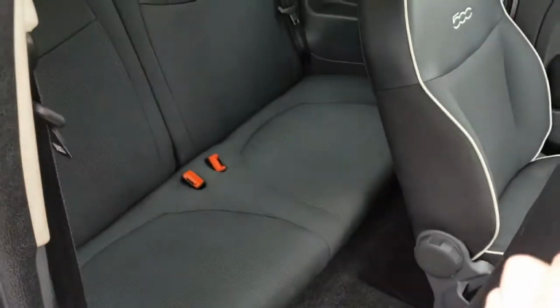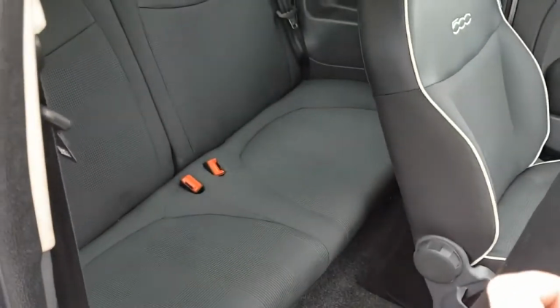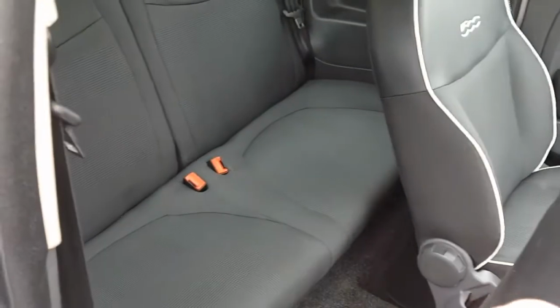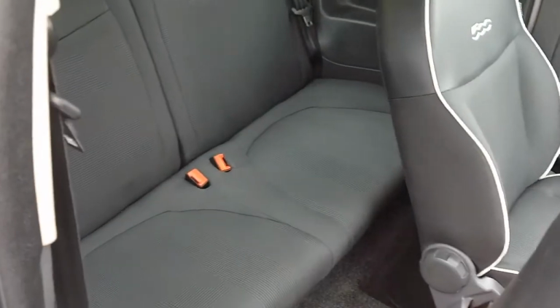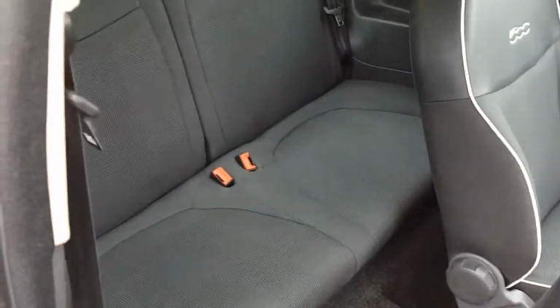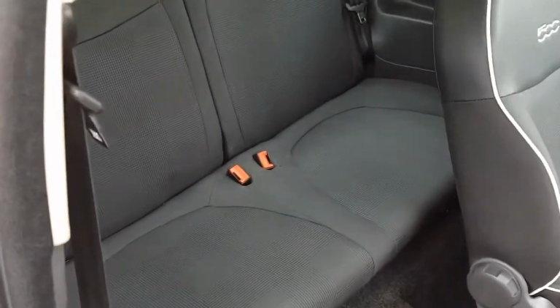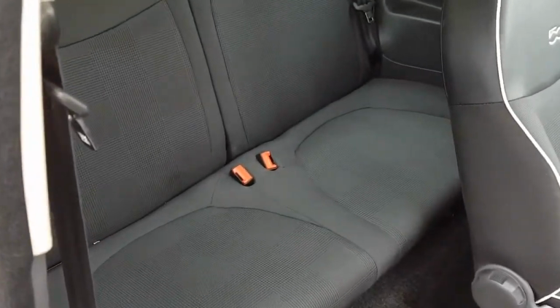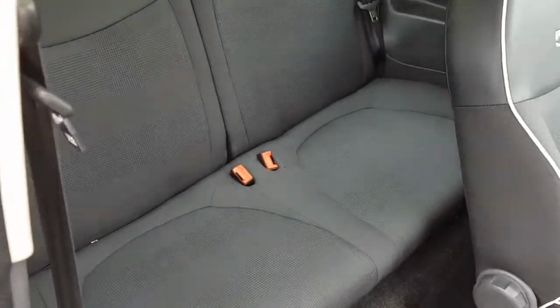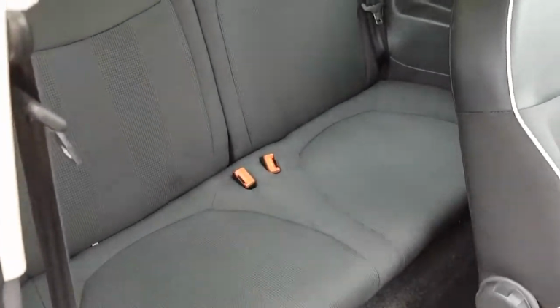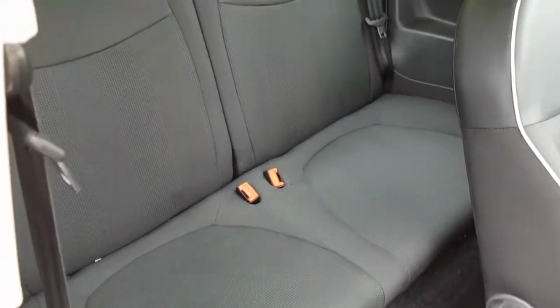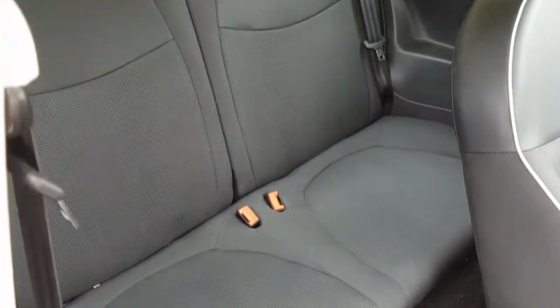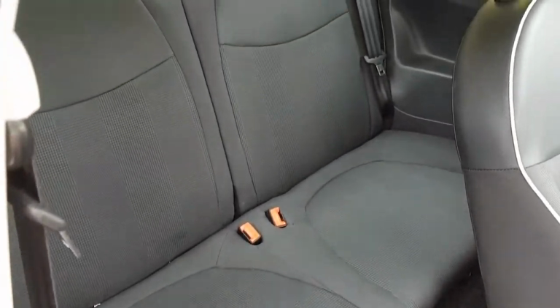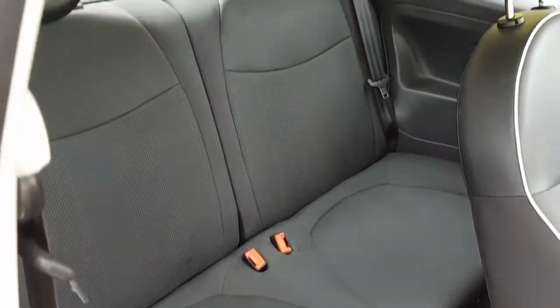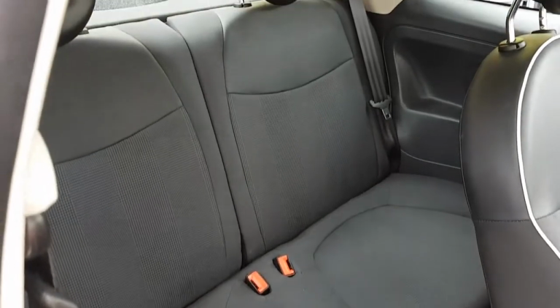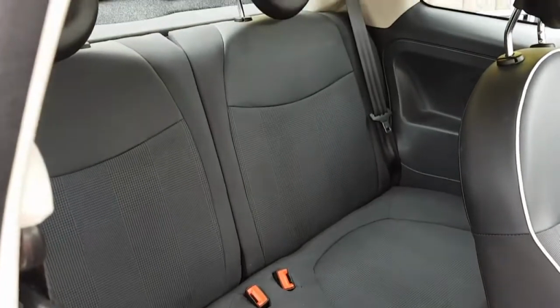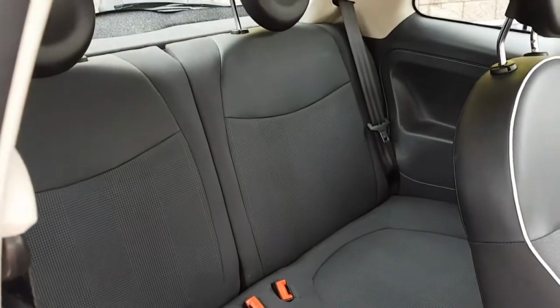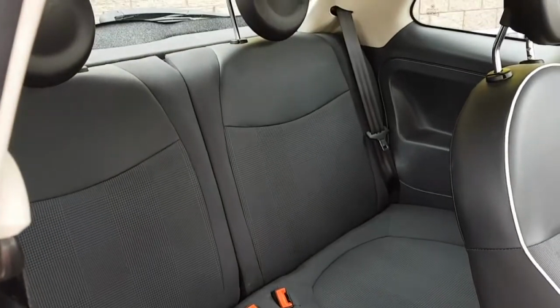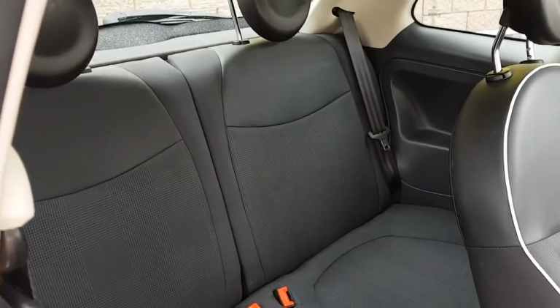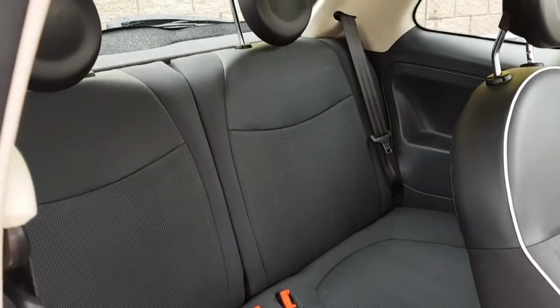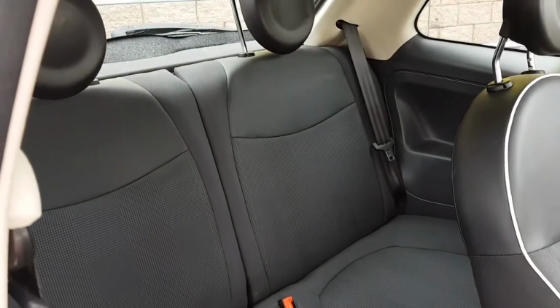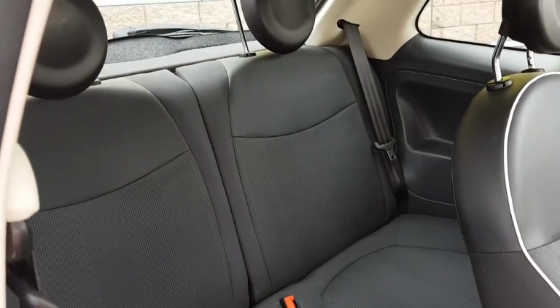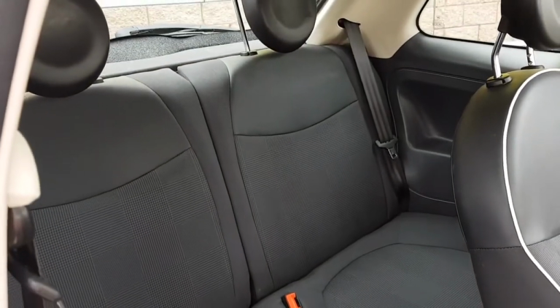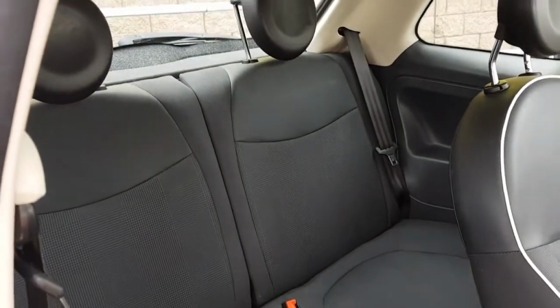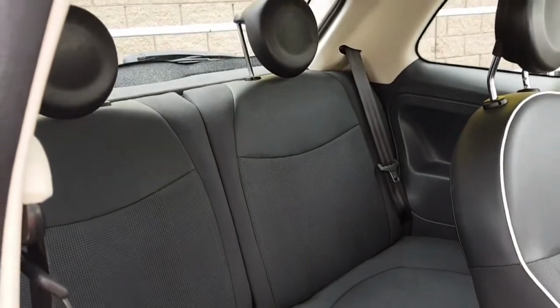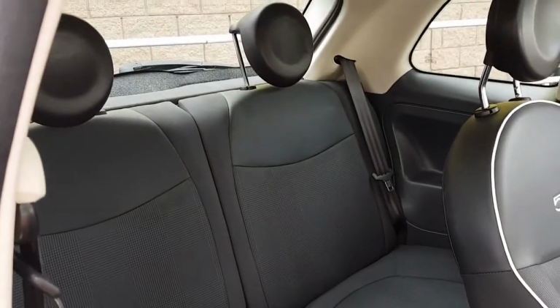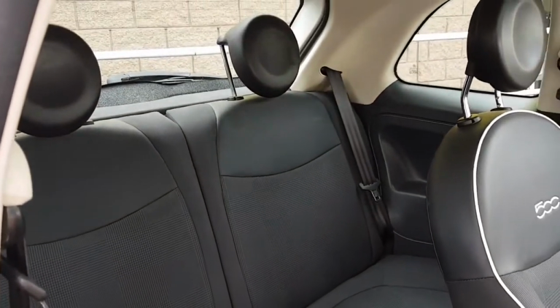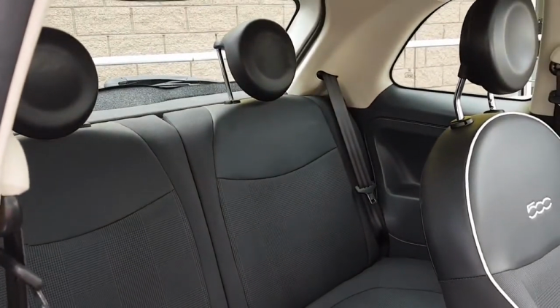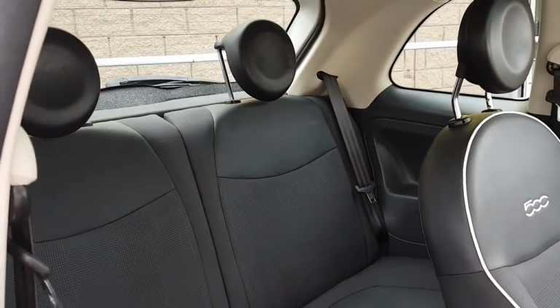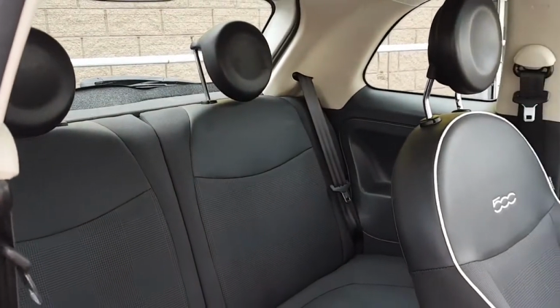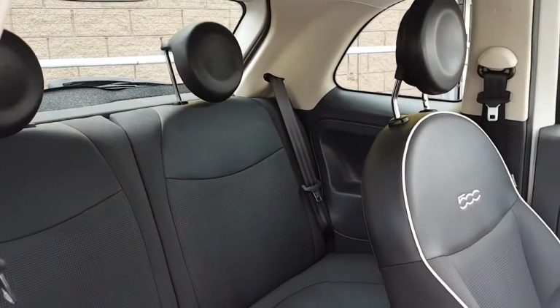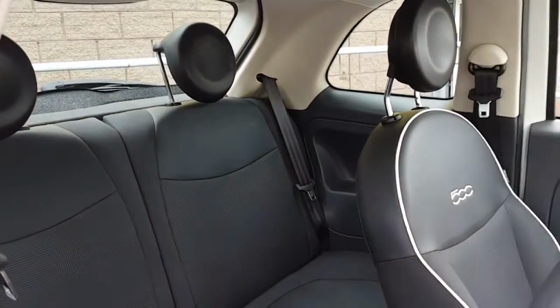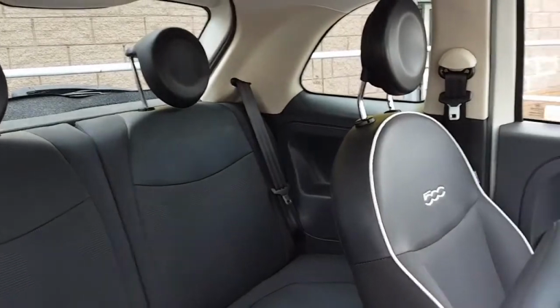Now folks, a quick look into the rear of the car. As you can see, there are two extra seats in the rear — quite a lot of space as well, and they both have headrests.